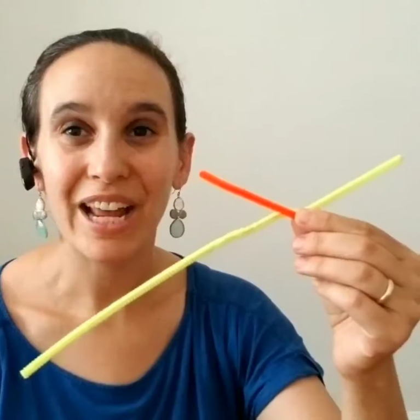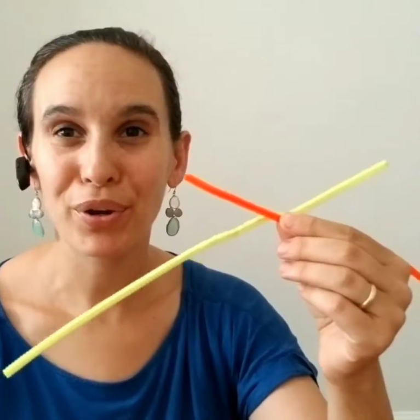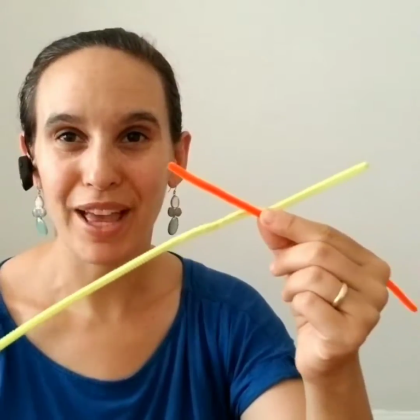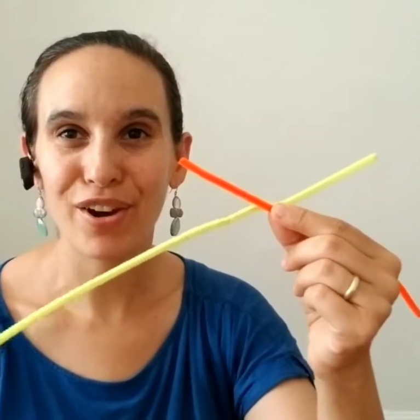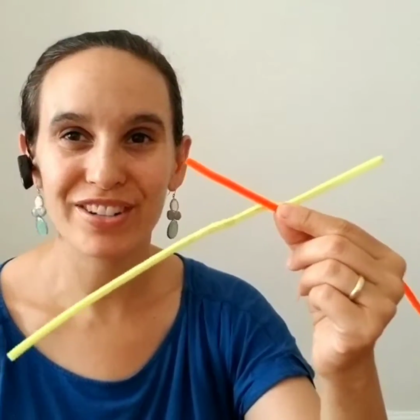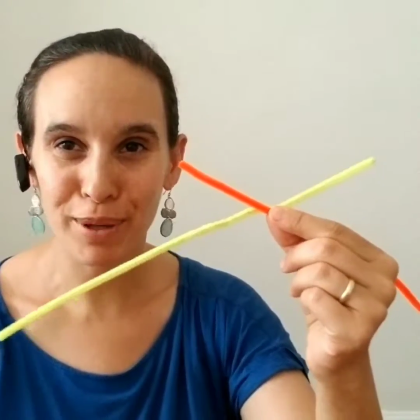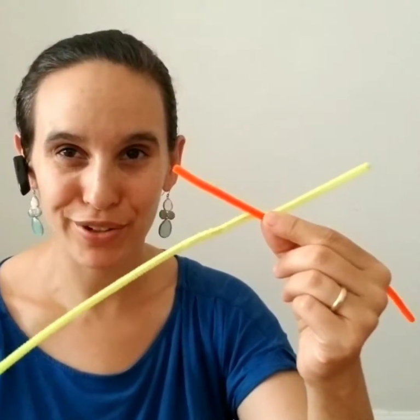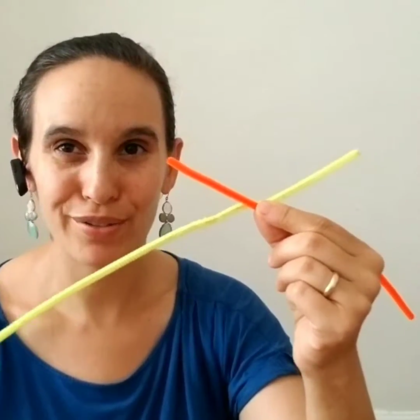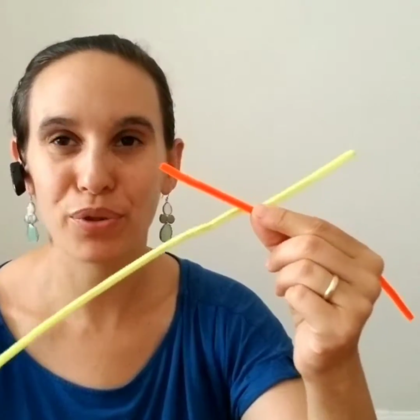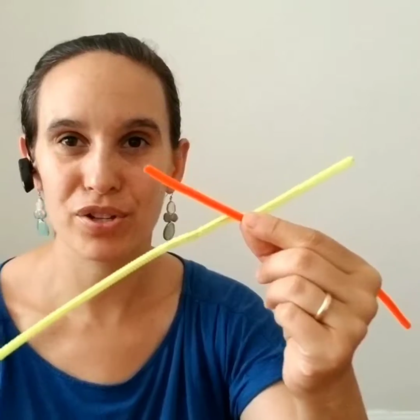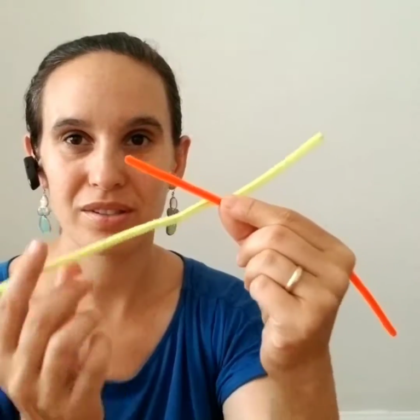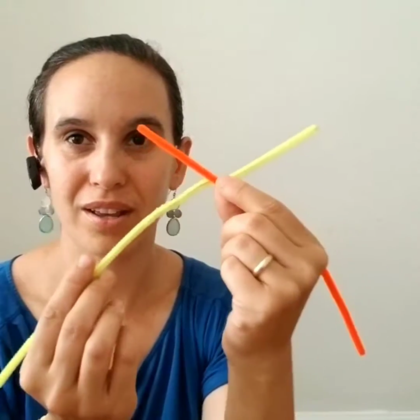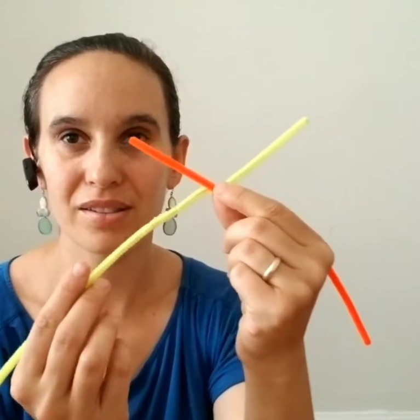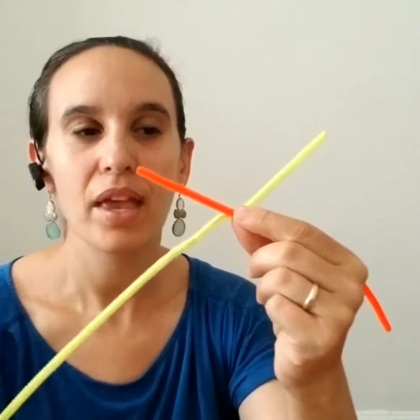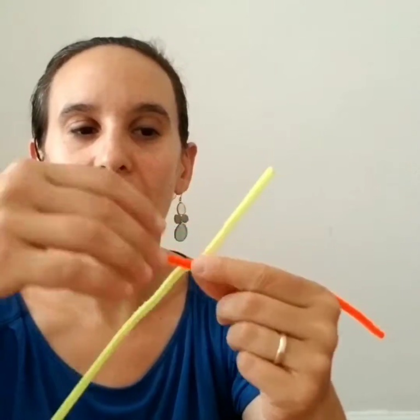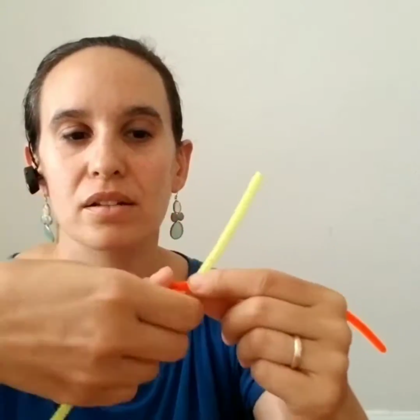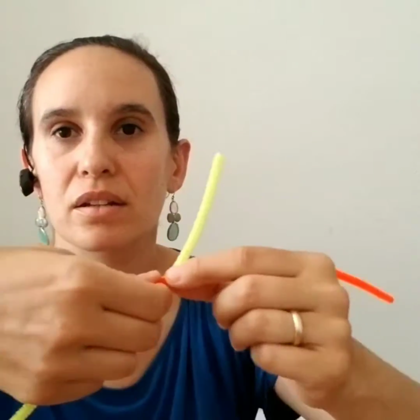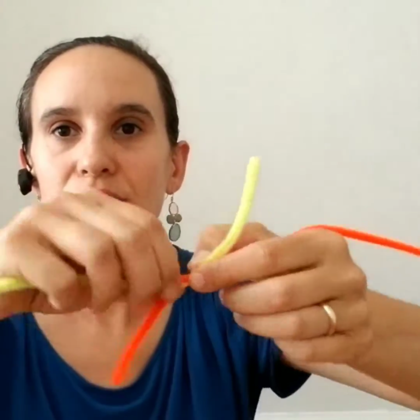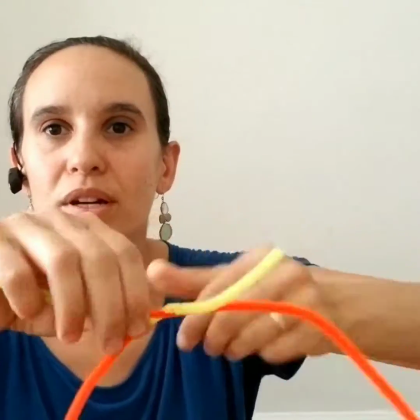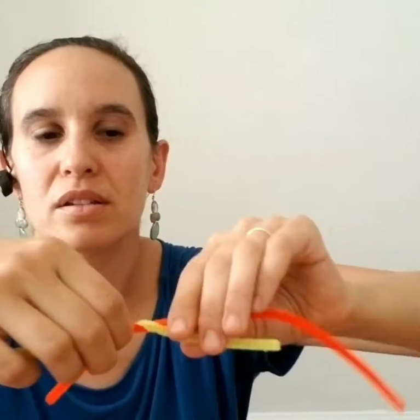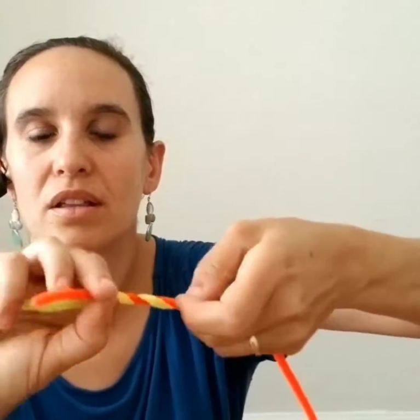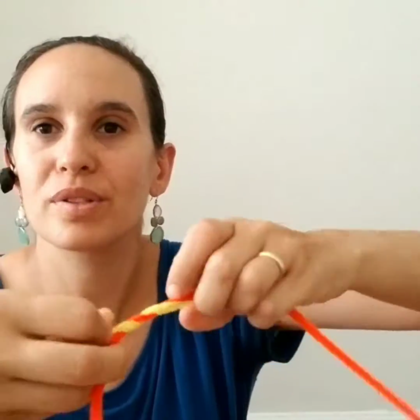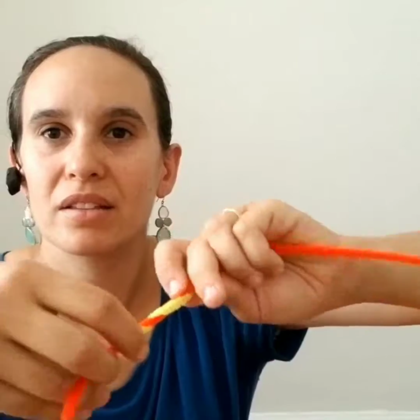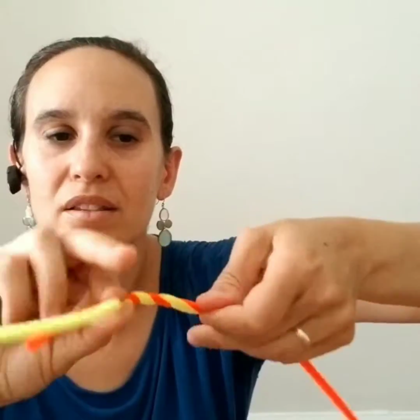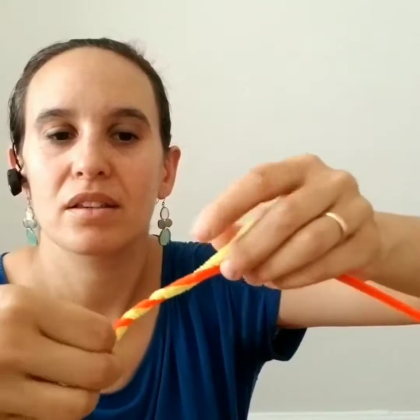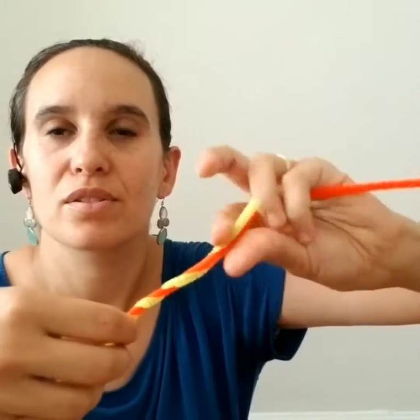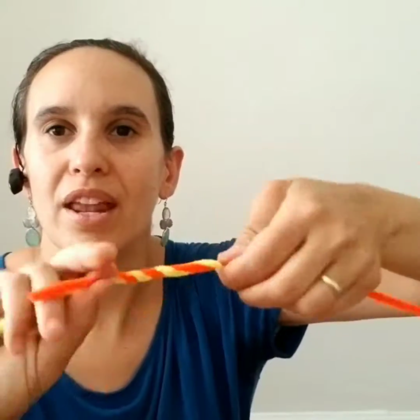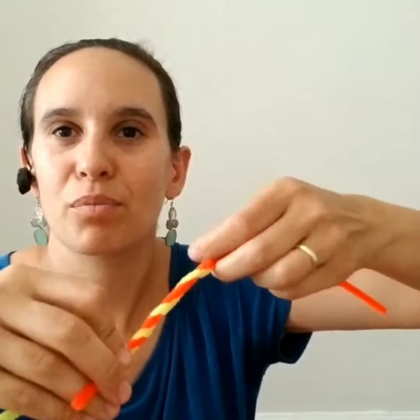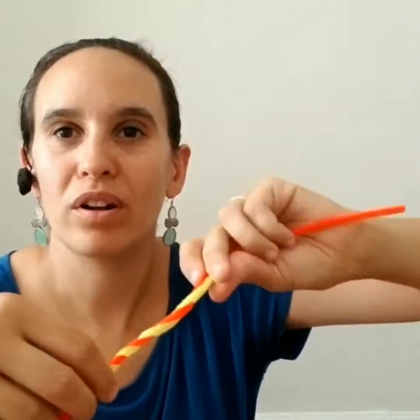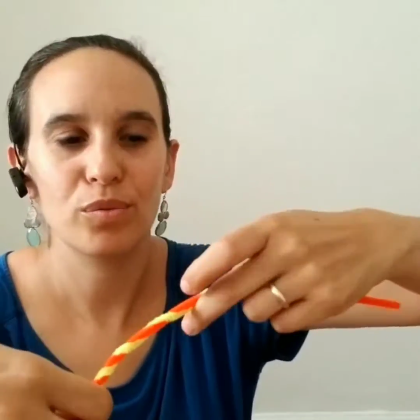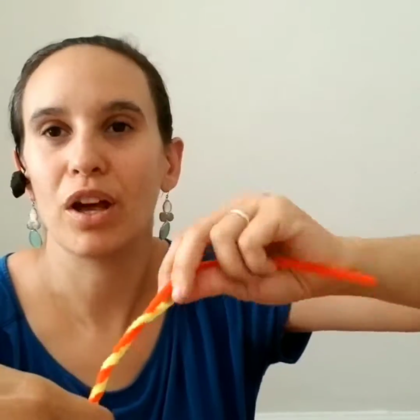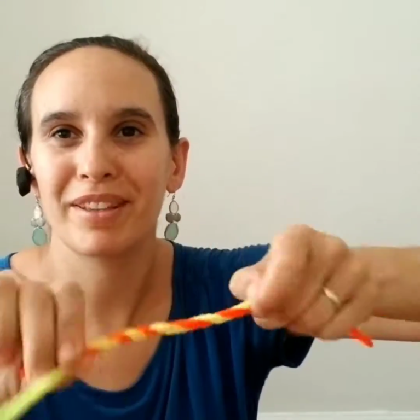Now I'm going to overlap the orange and yellow pipe cleaners about two or three inches, make an X, and twist the loose ends so that I end up with one really long pipe cleaner for the arms.